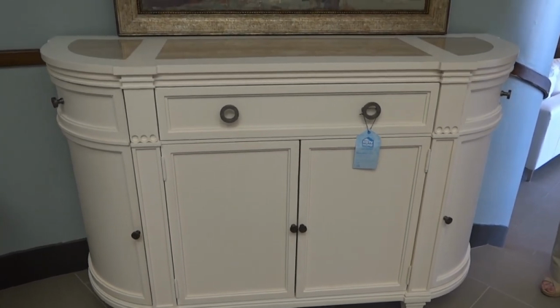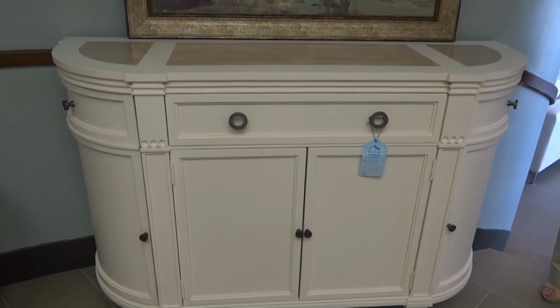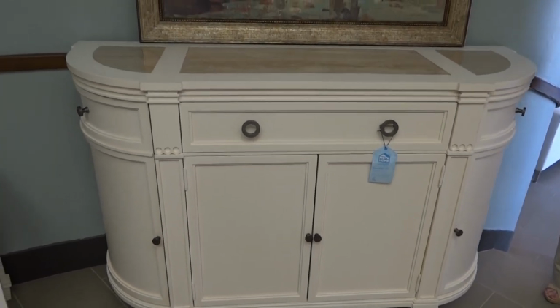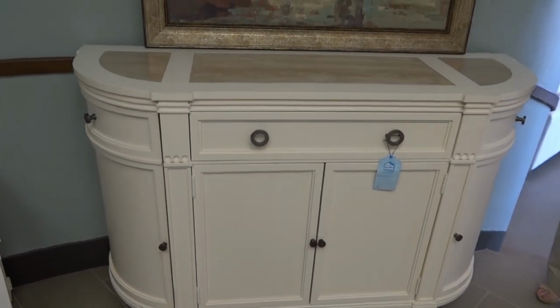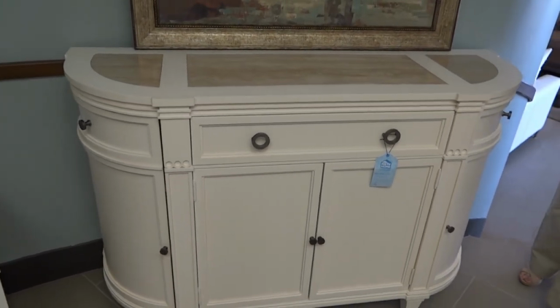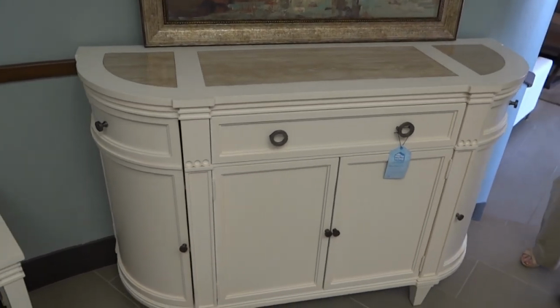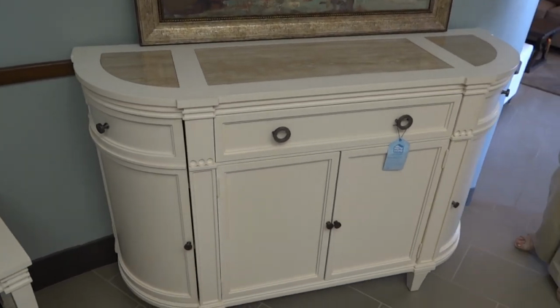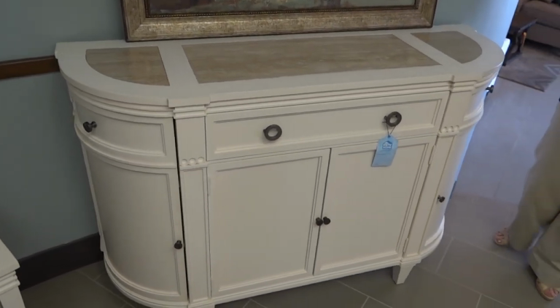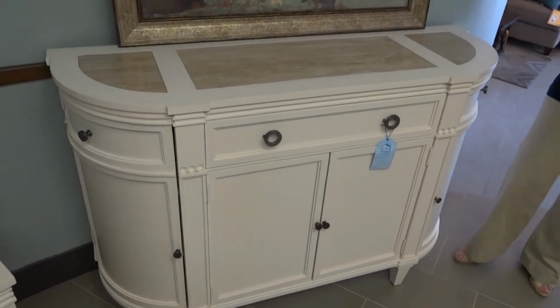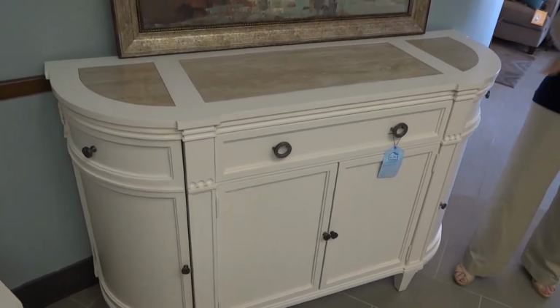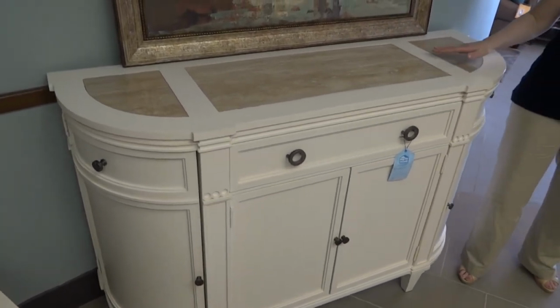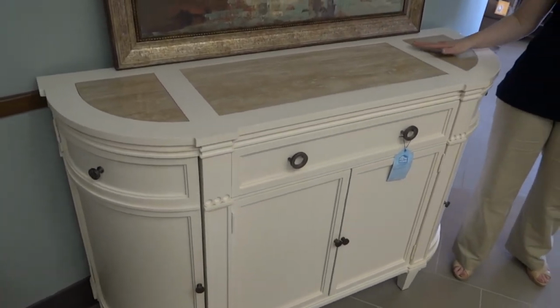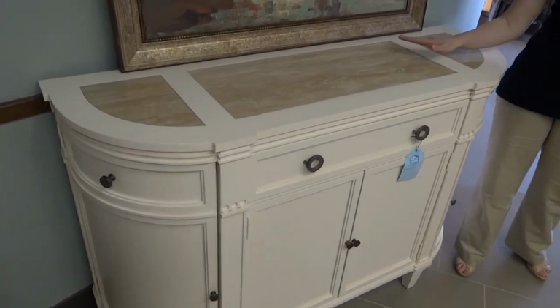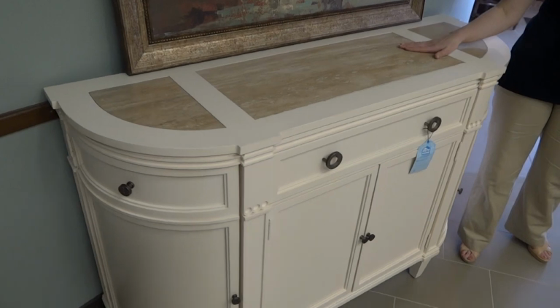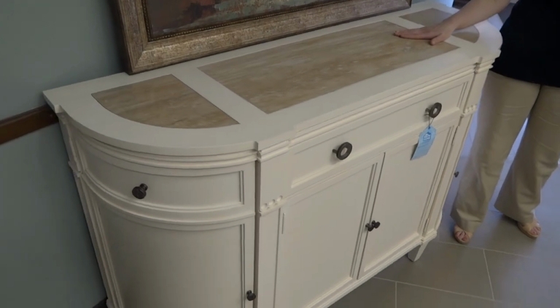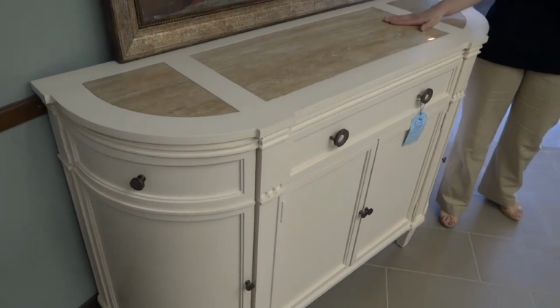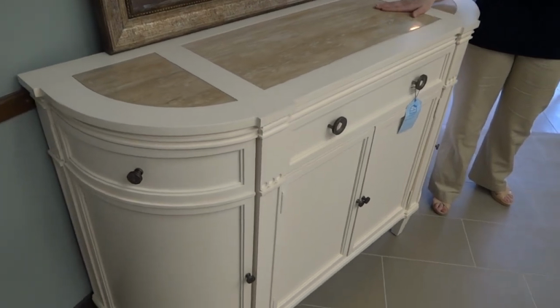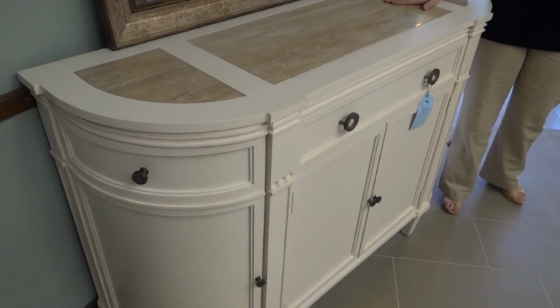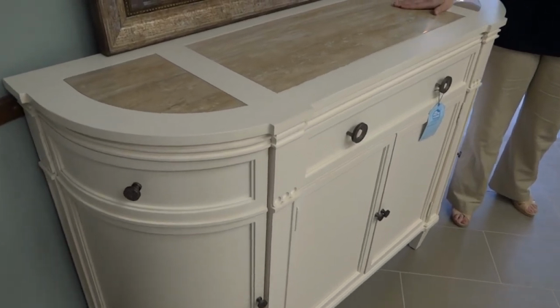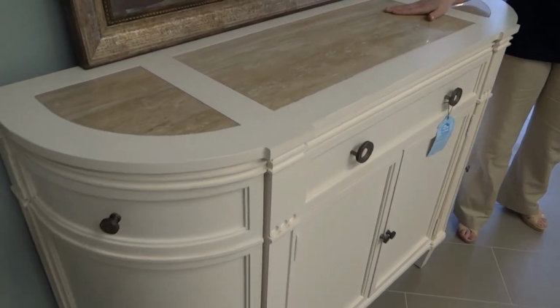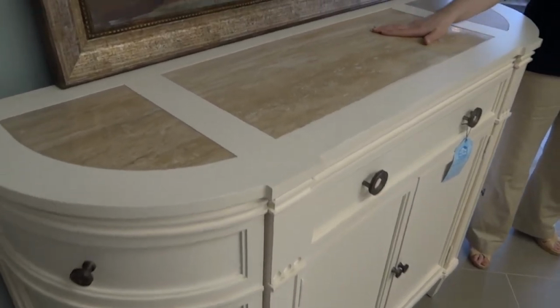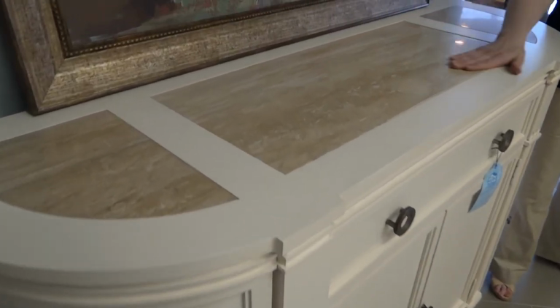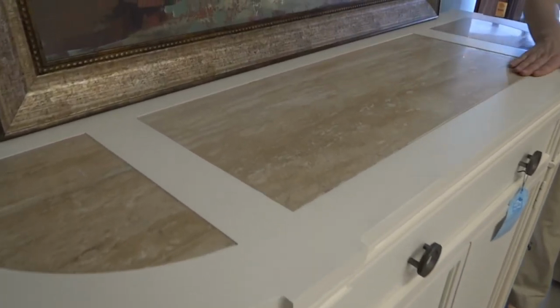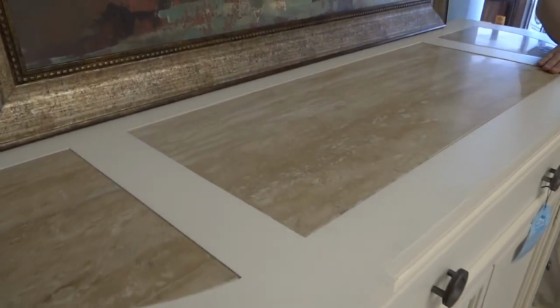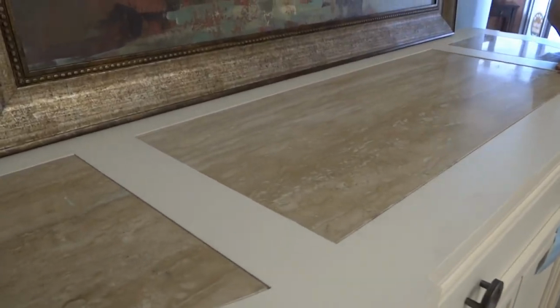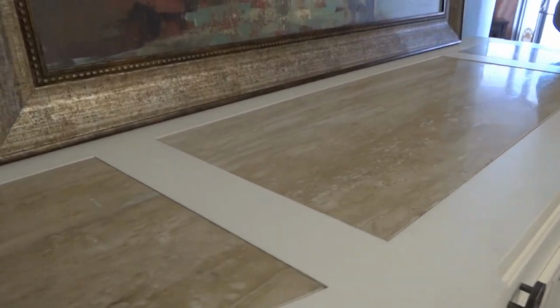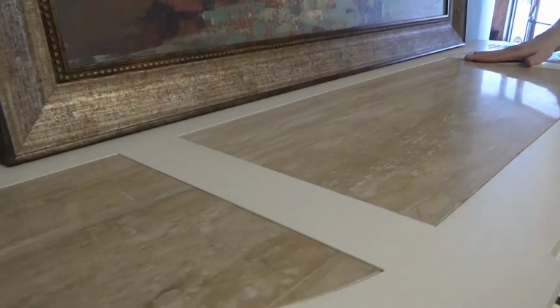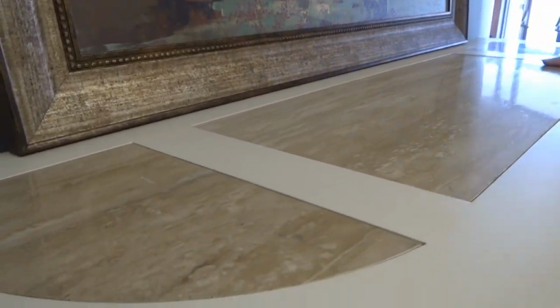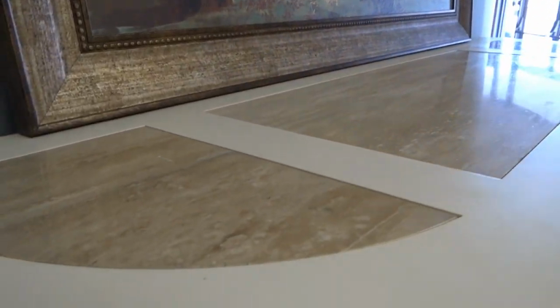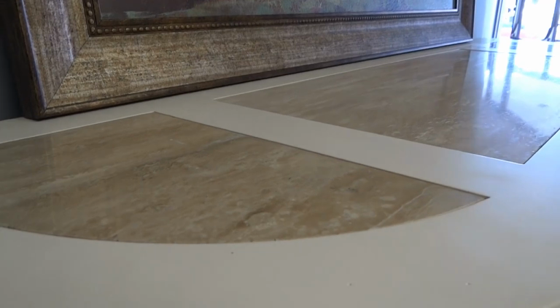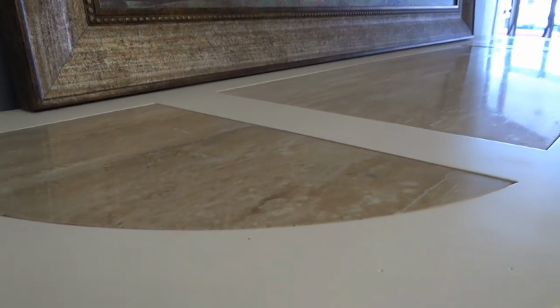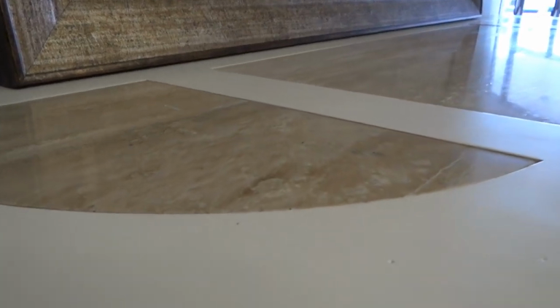On the outside, on the top, we feature travertine stone inserts here in the top, so you have a beautiful, natural stone.